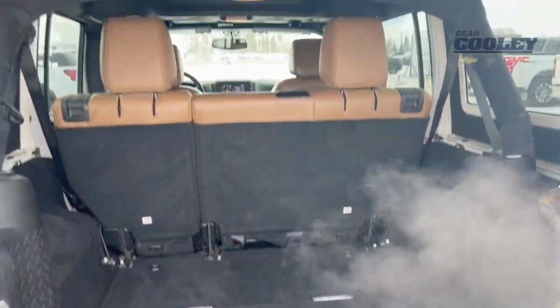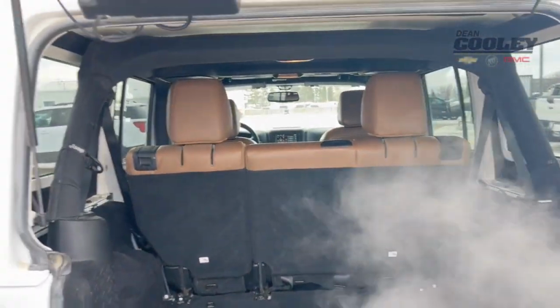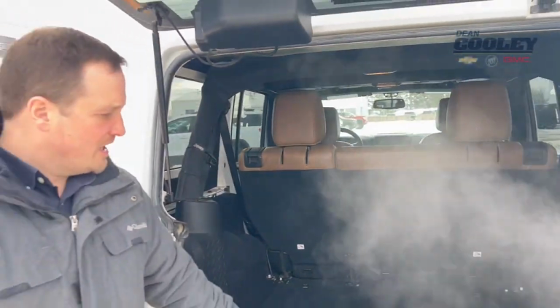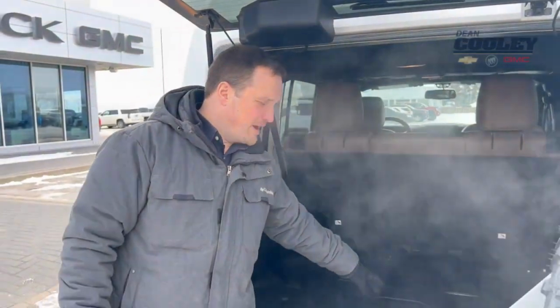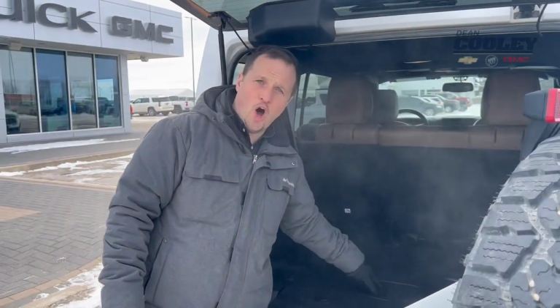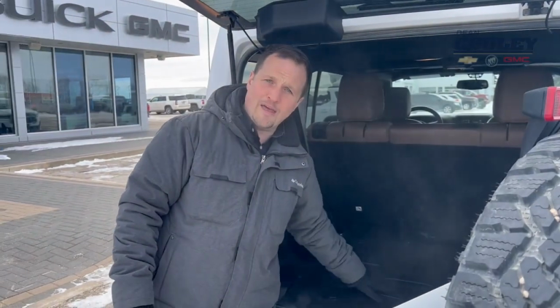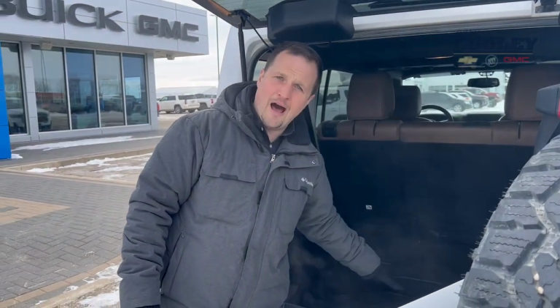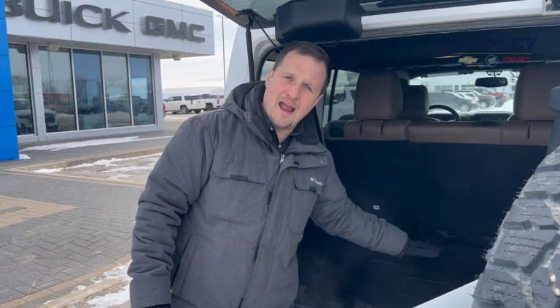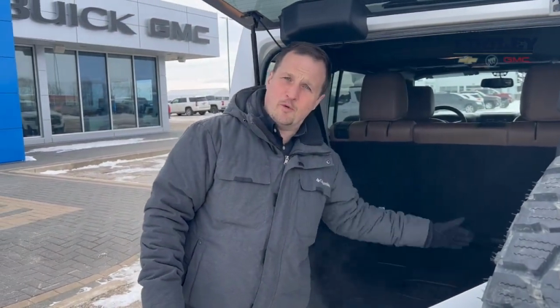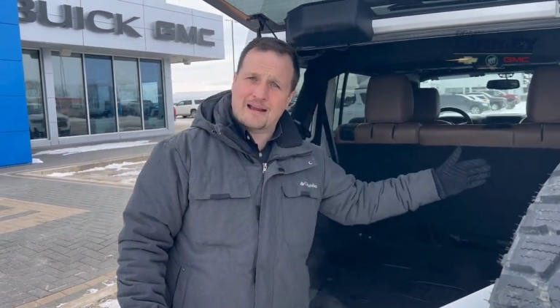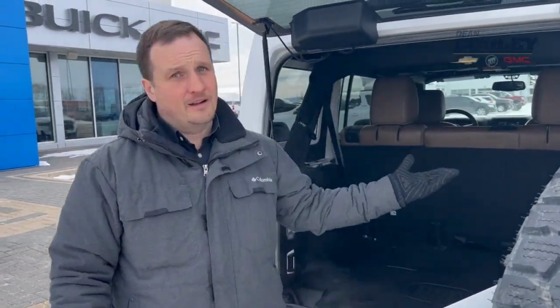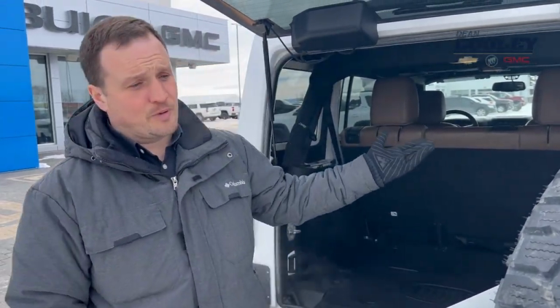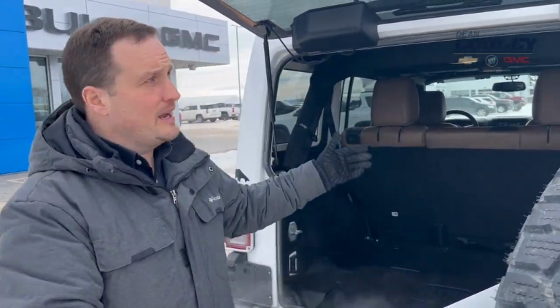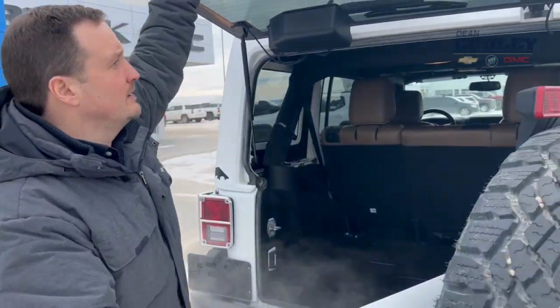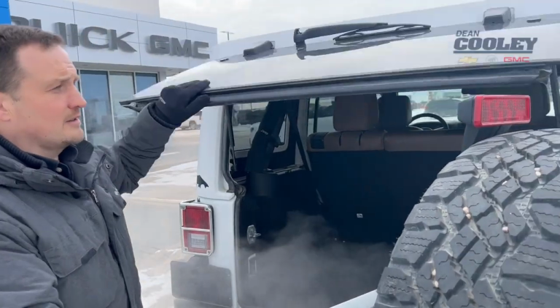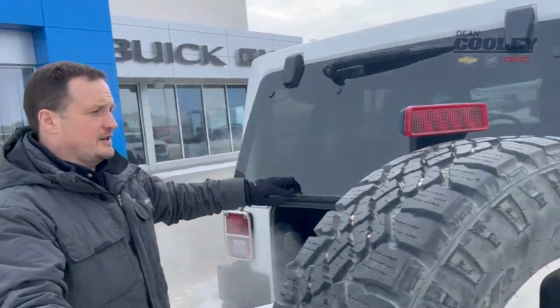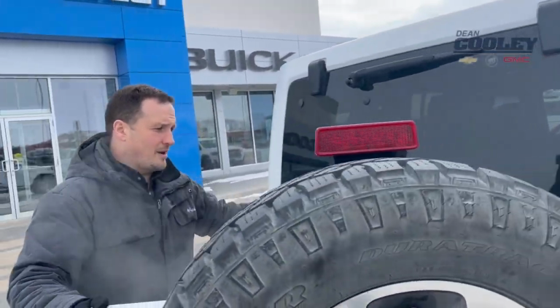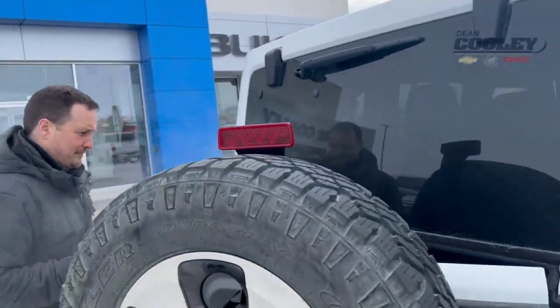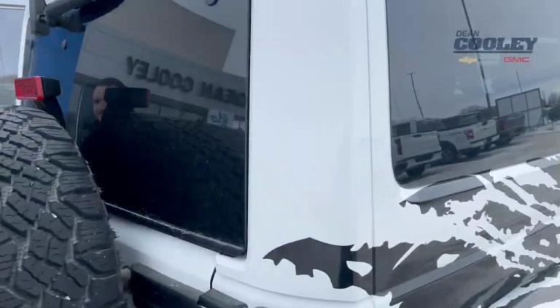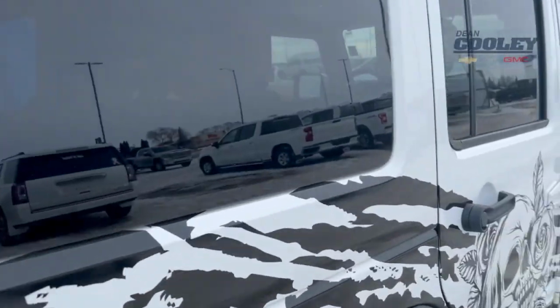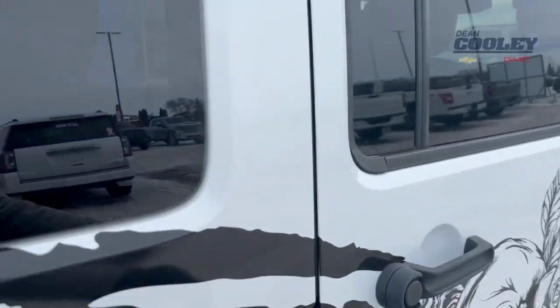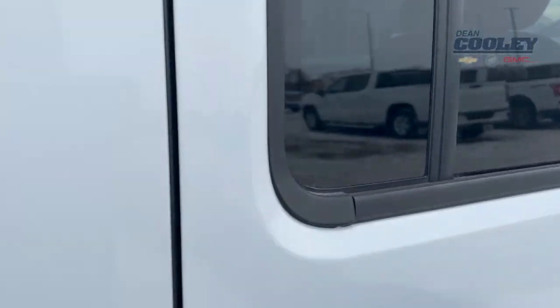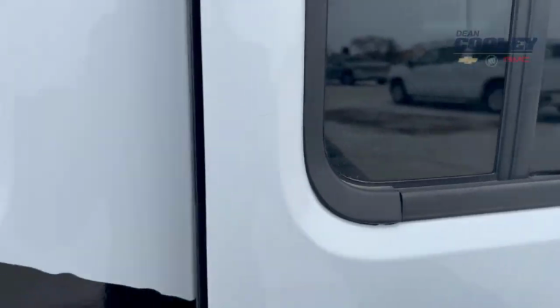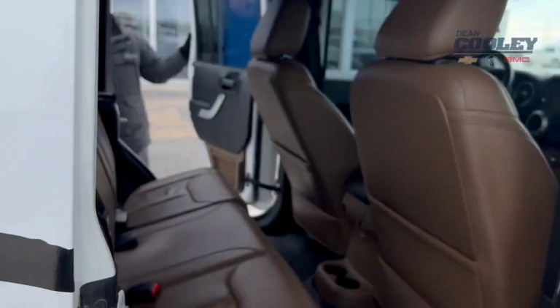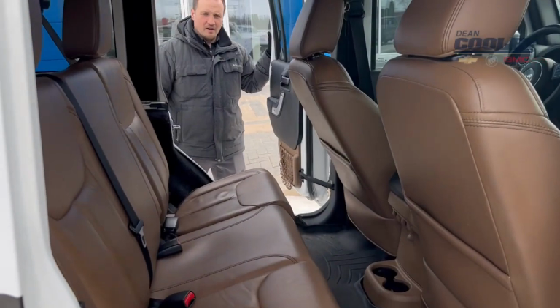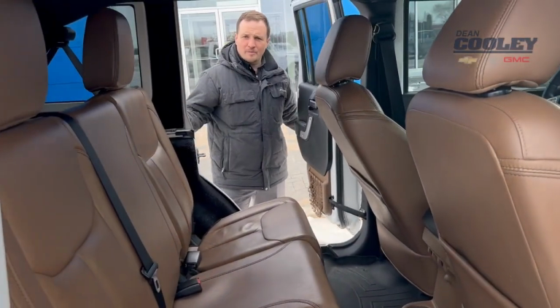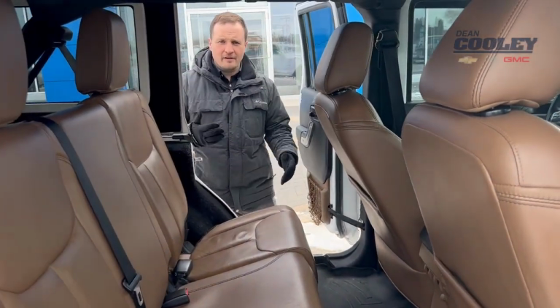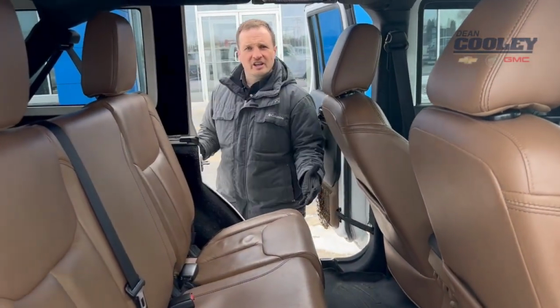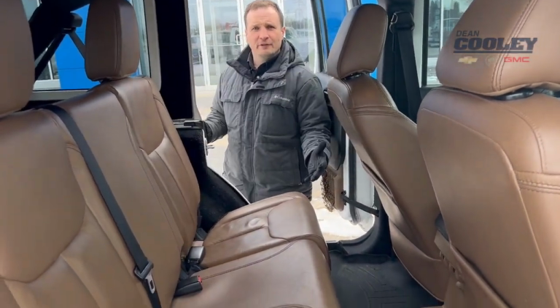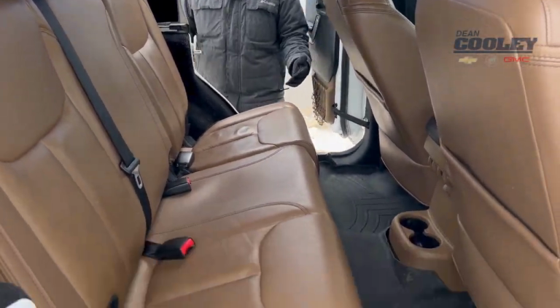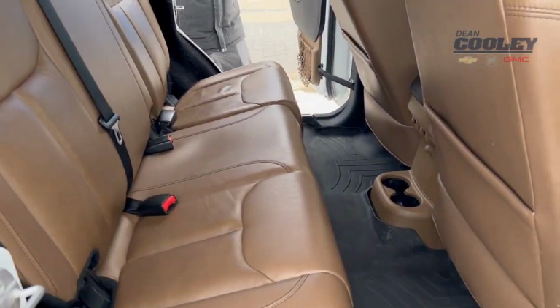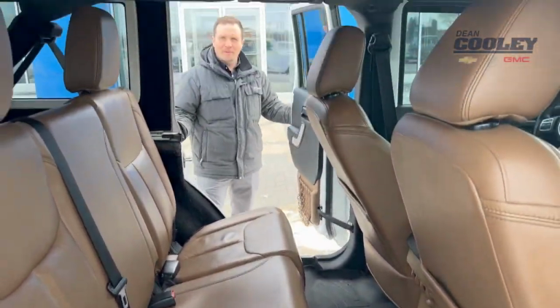We also have an all-weather Alpine subwoofer back there — that's pretty neat. Once you're back here, seating for three, not so bad.